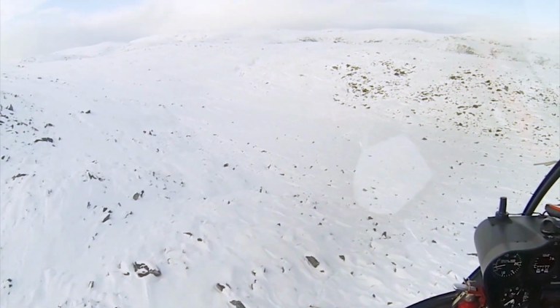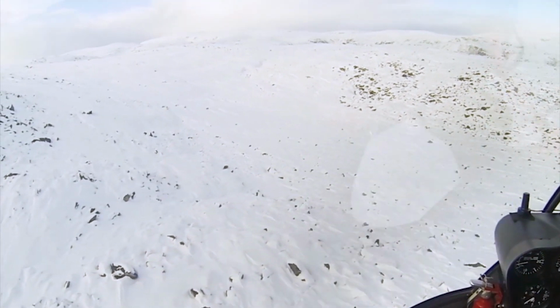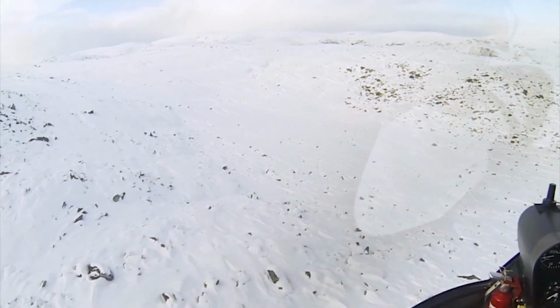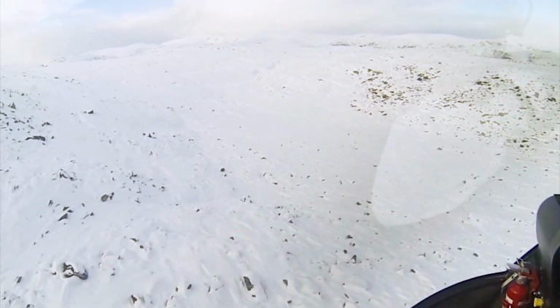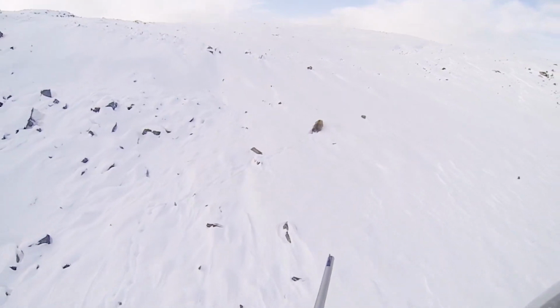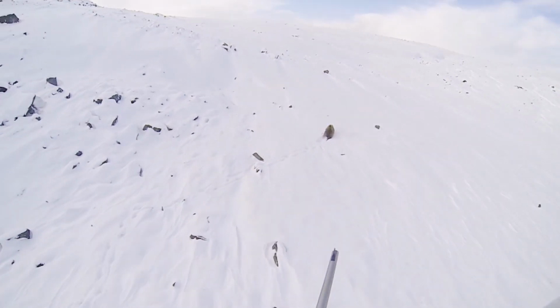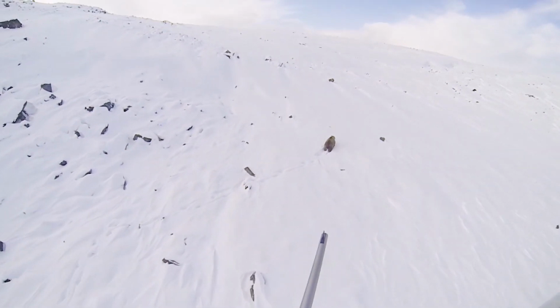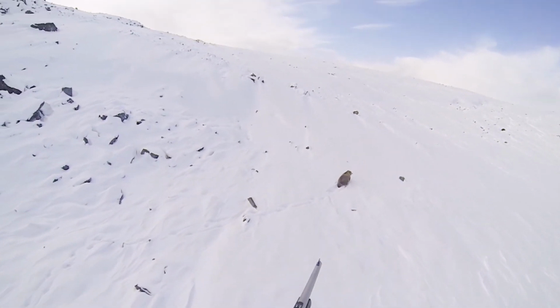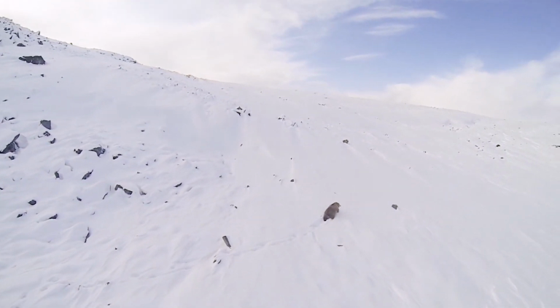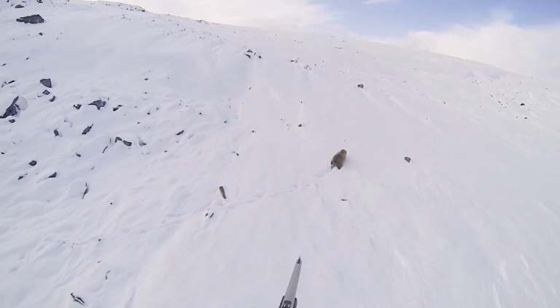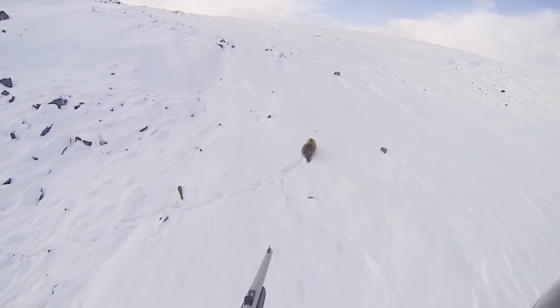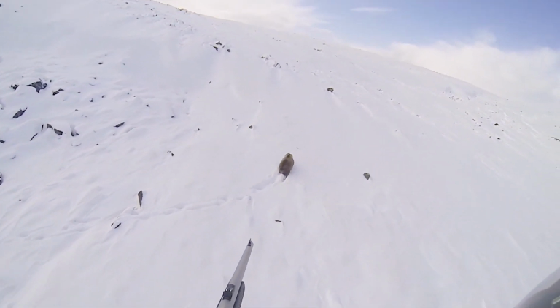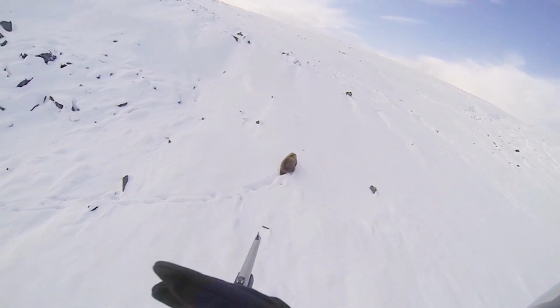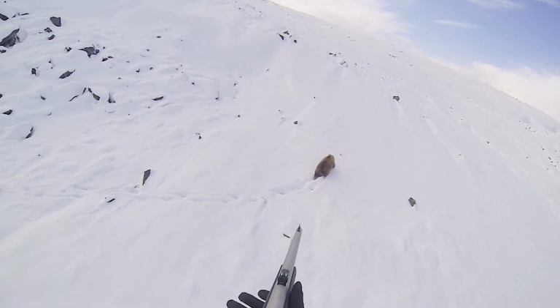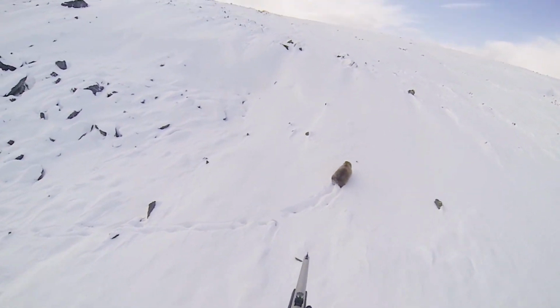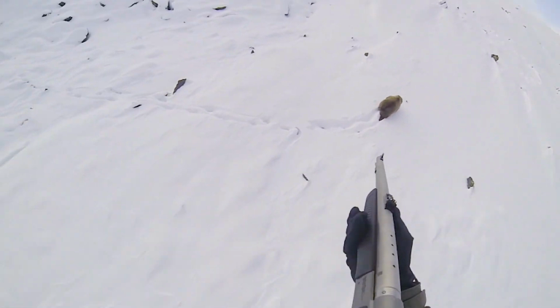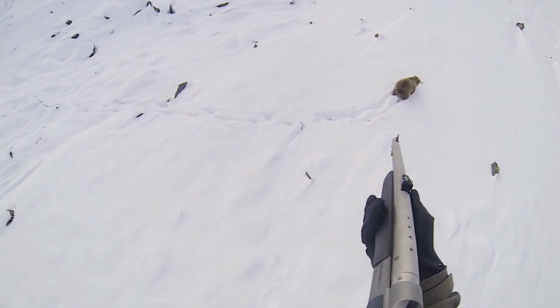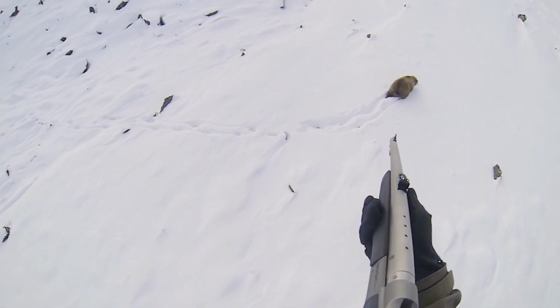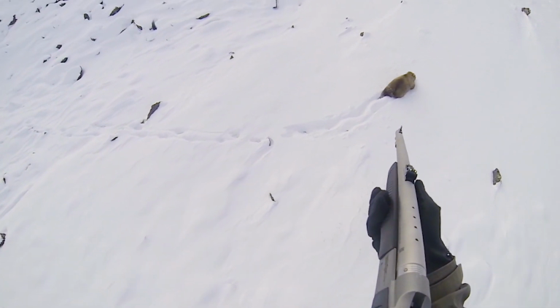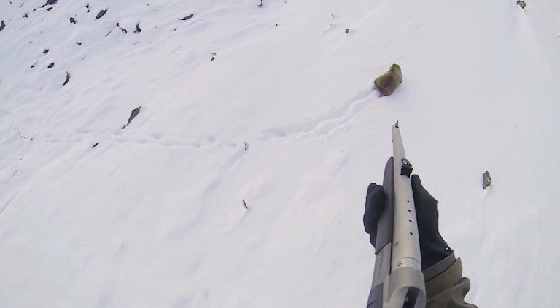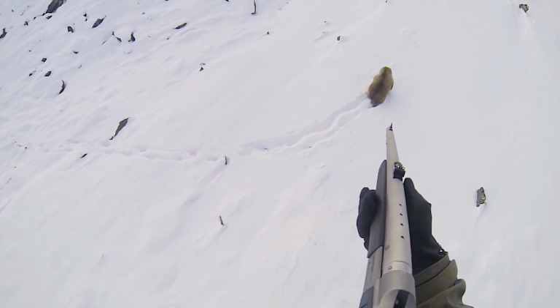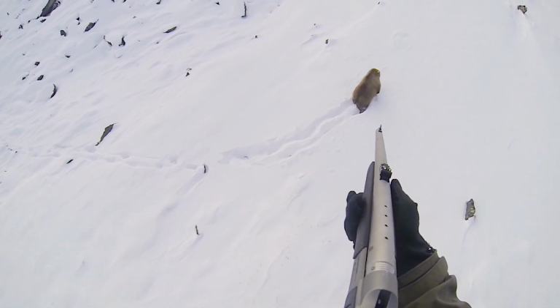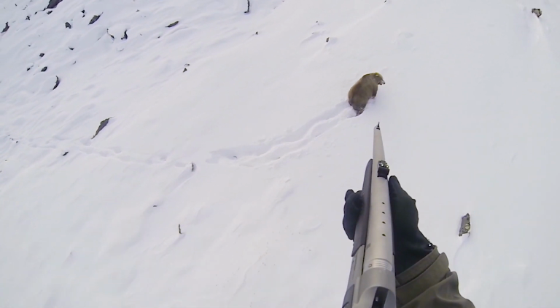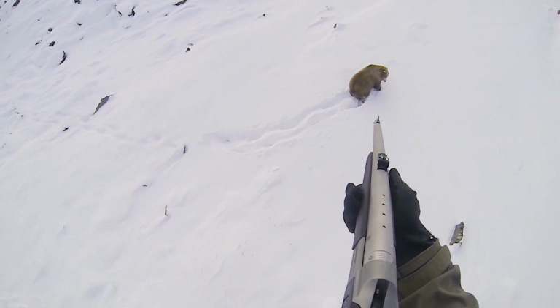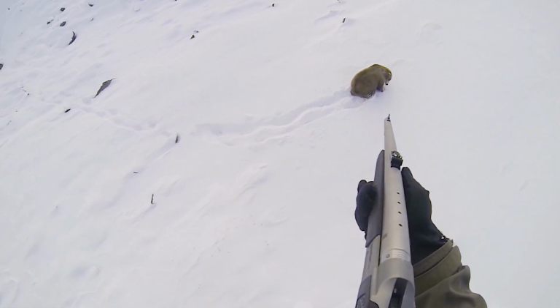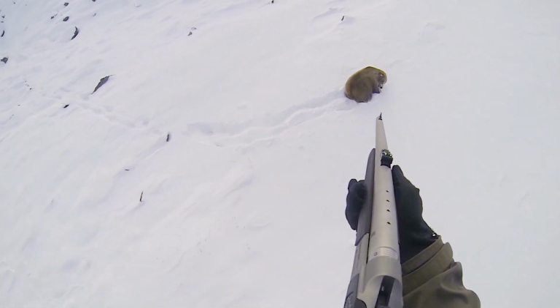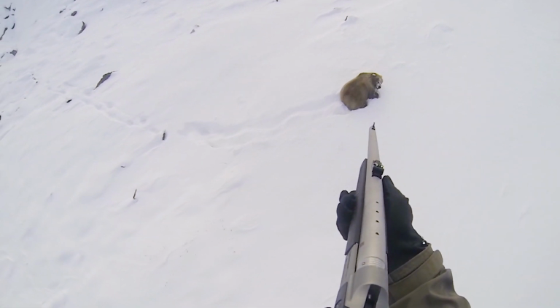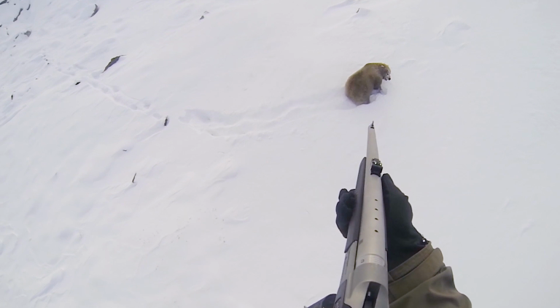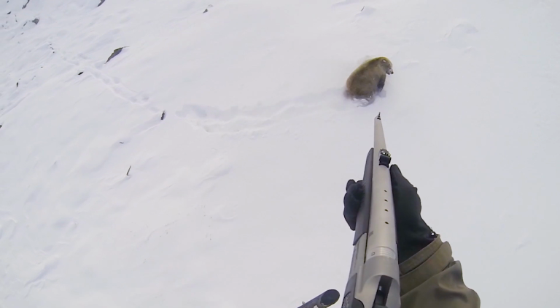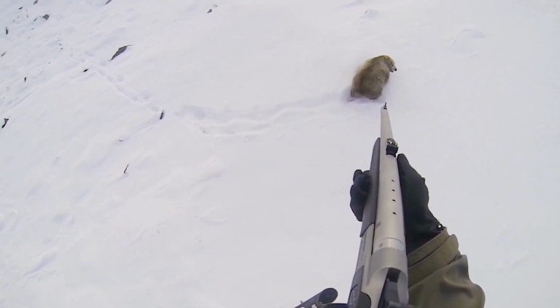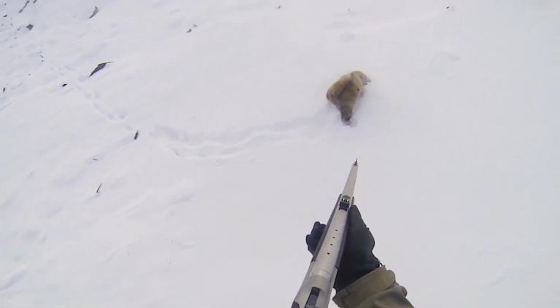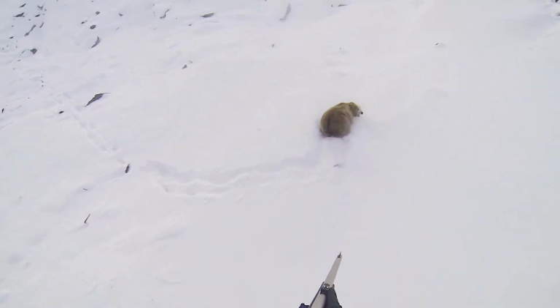The darter selects the proper dosage based on the size of the bear and aims for a well-muscled area, like the rump or shoulder. With a good hit, the bear can be fully immobilized in just a few minutes.